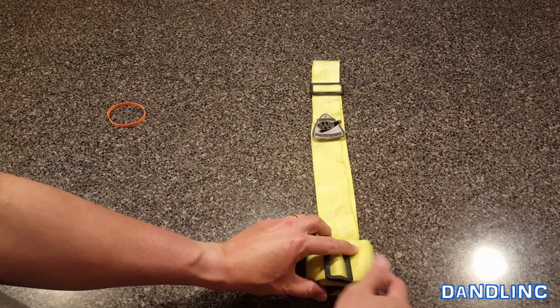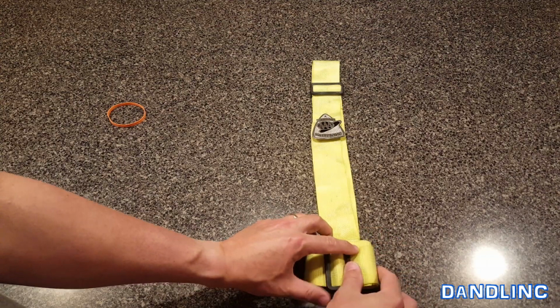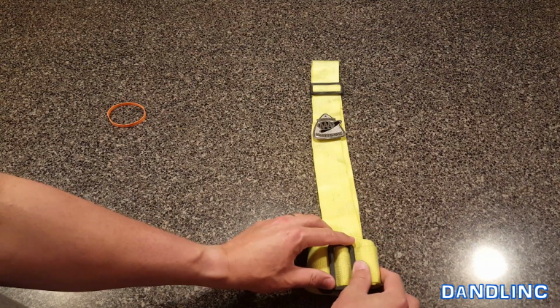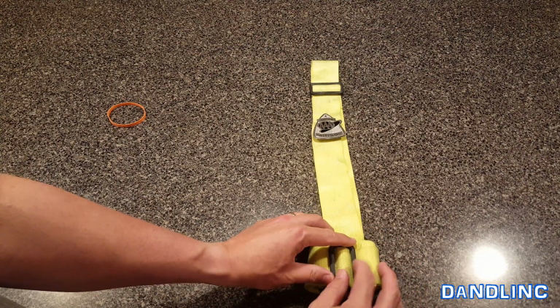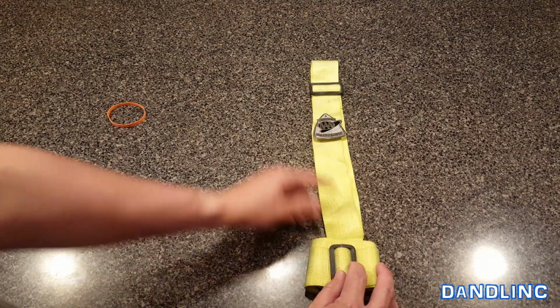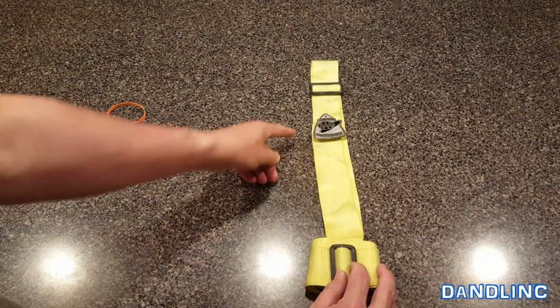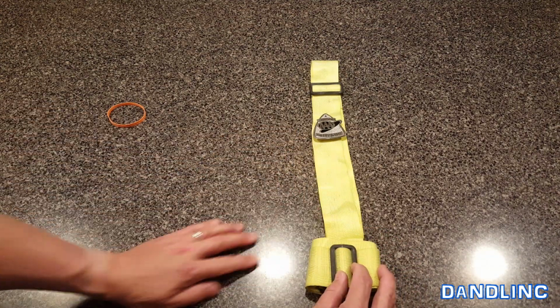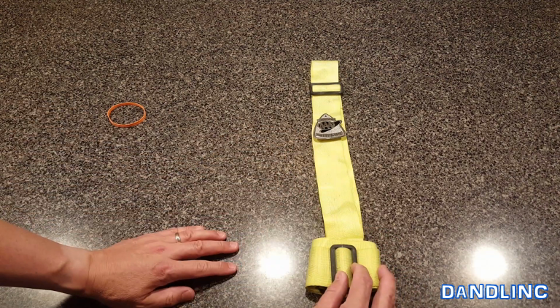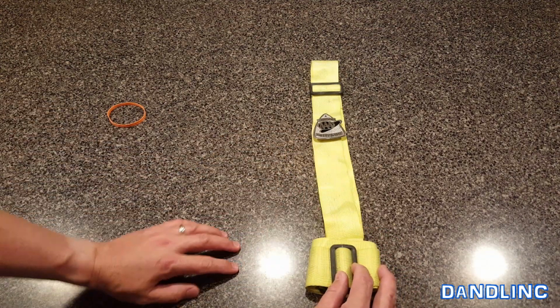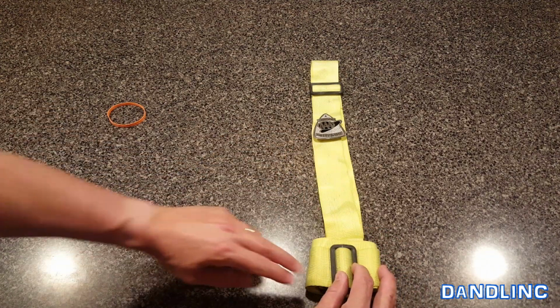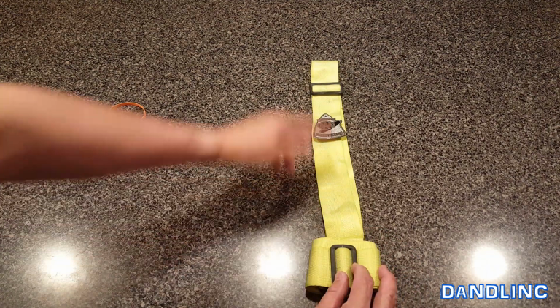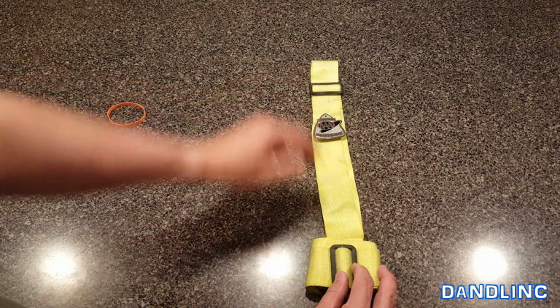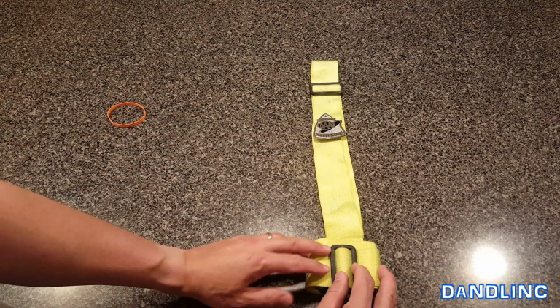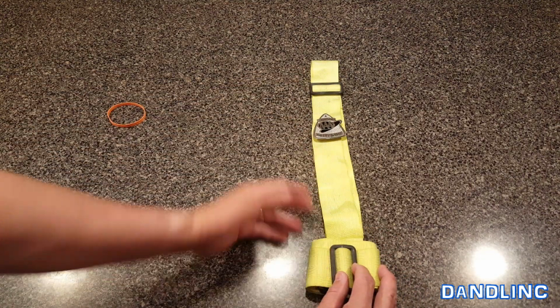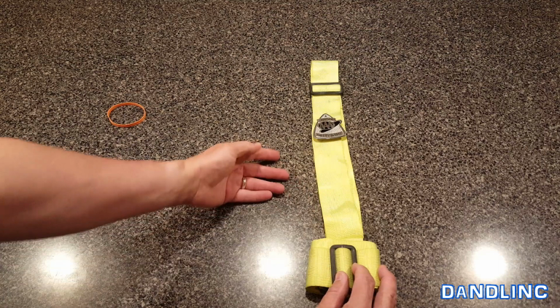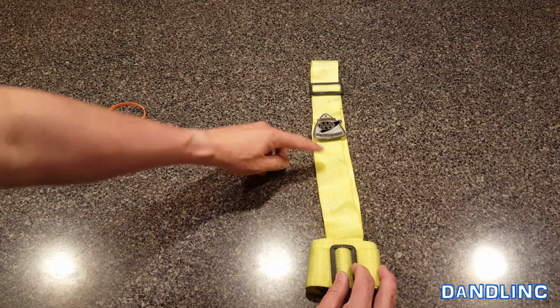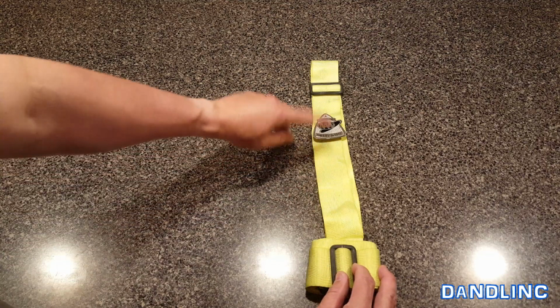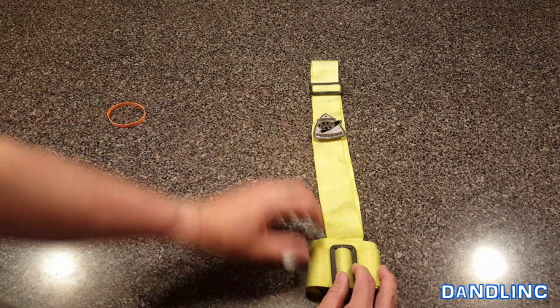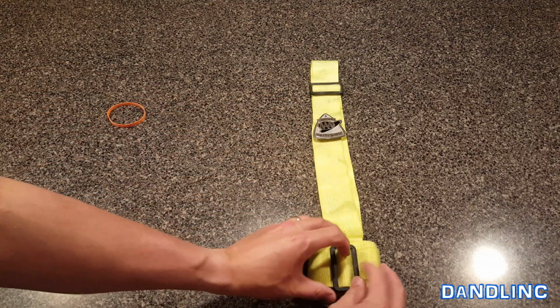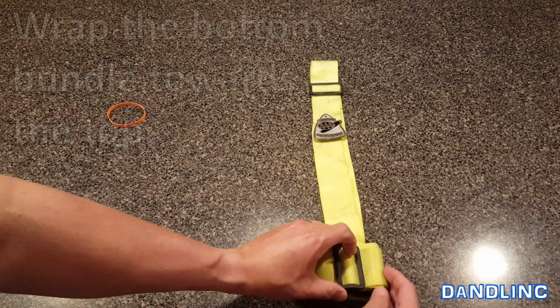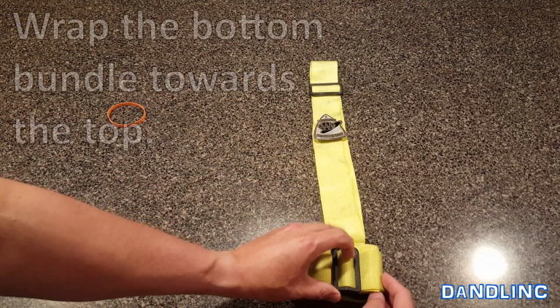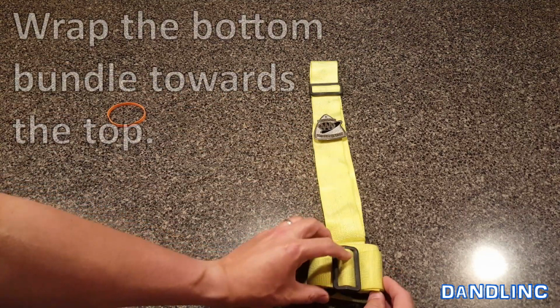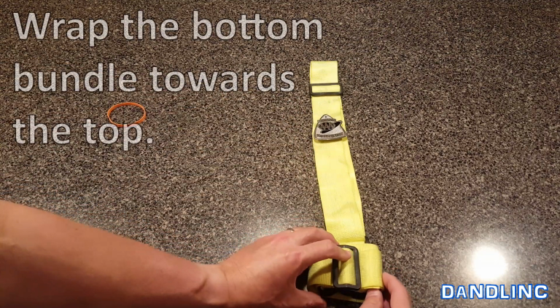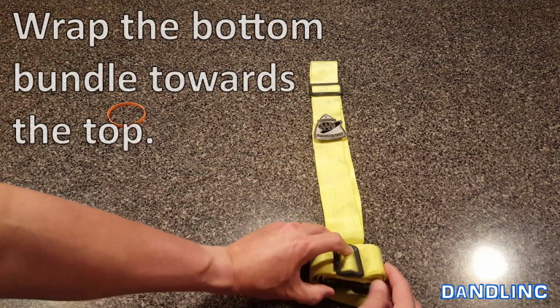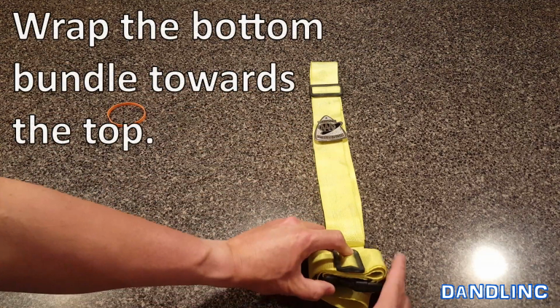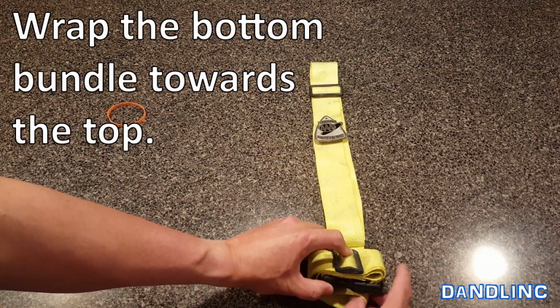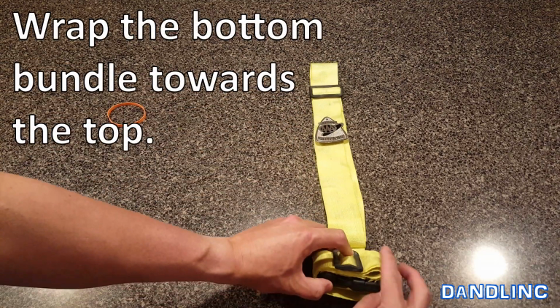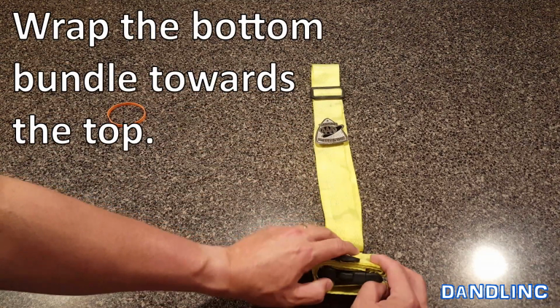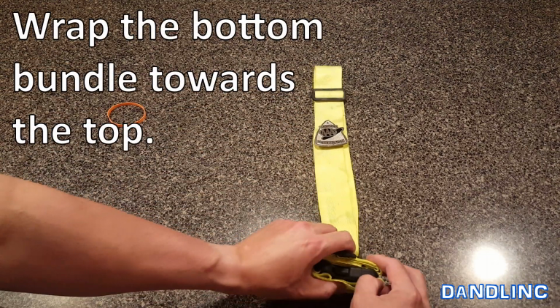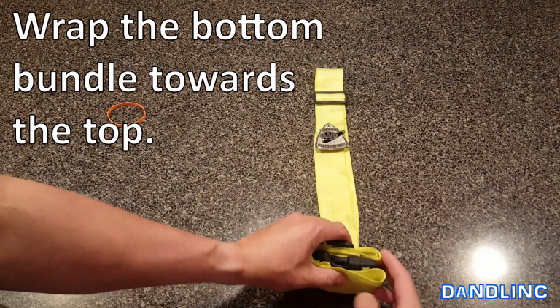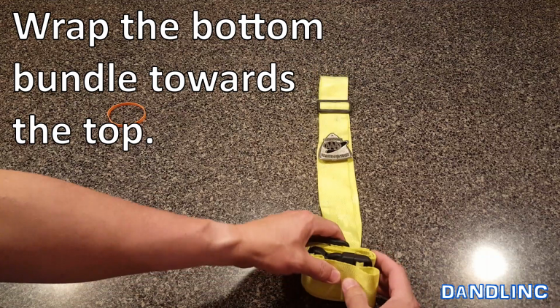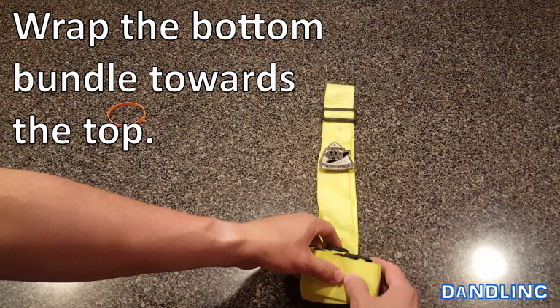There are two ways to finish this. If you want the badge protected so it doesn't get scuffed, you just roll right up. If you want the badge on the outside, you roll it under. I'm going to protect the badge, so I'm just going to roll this right up over the whole bundle.